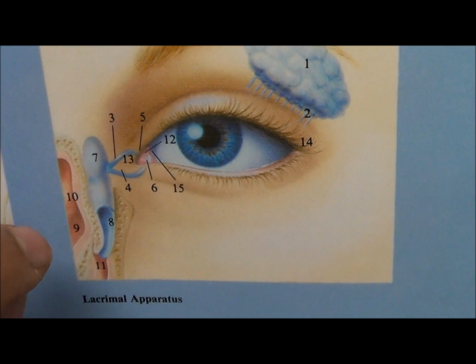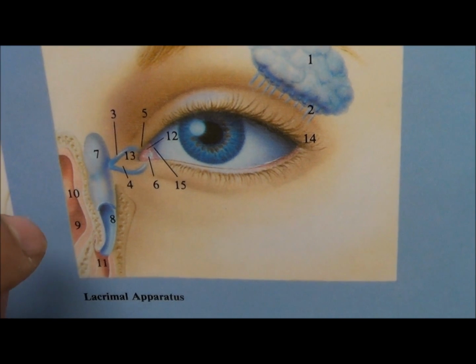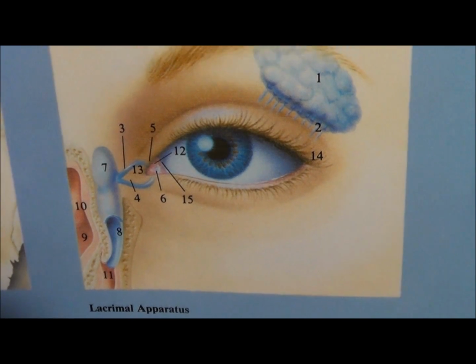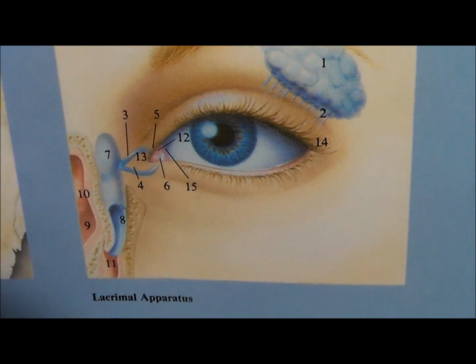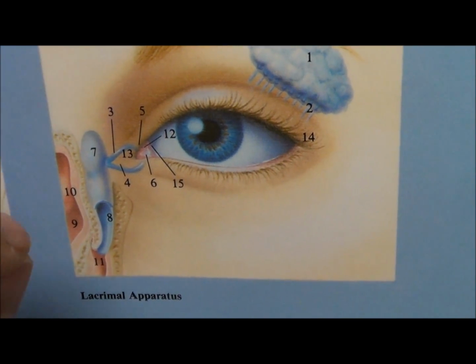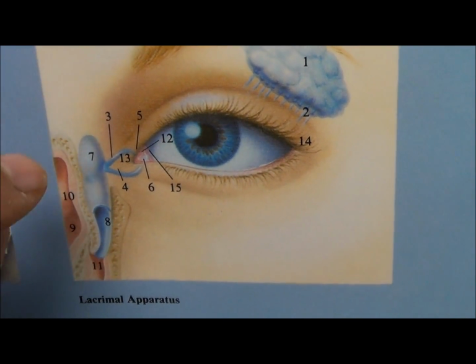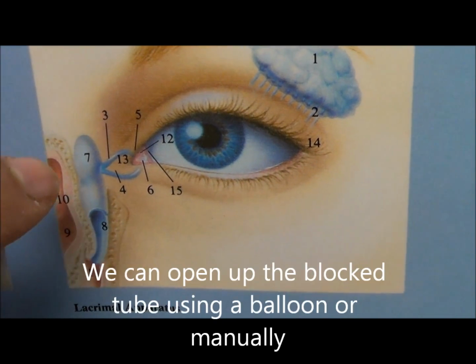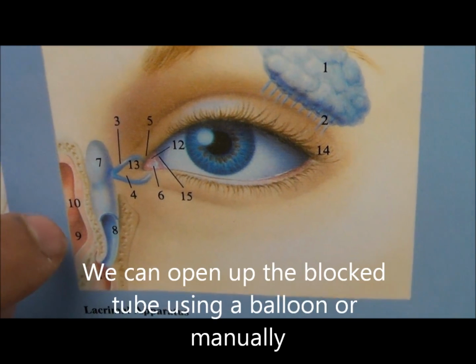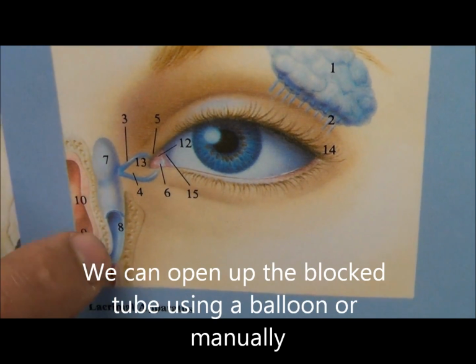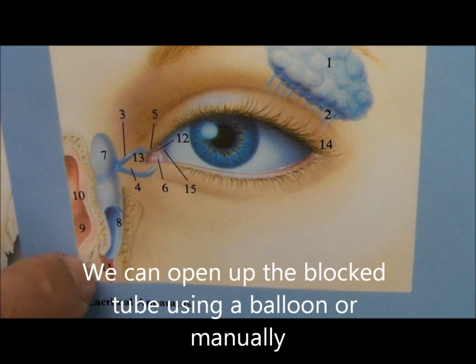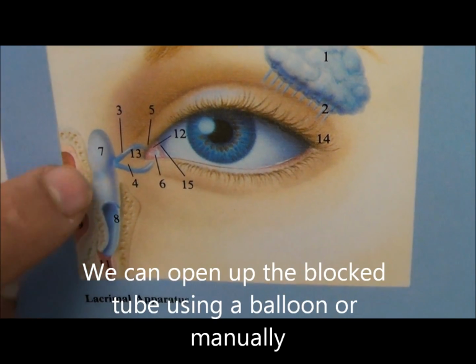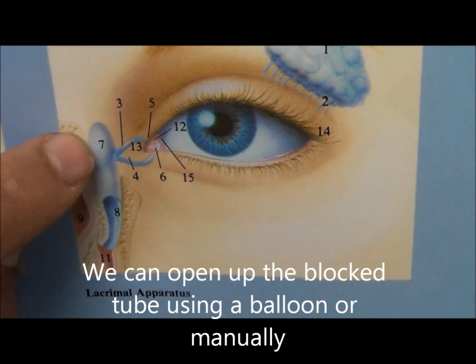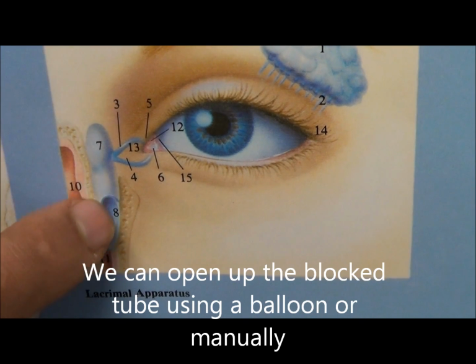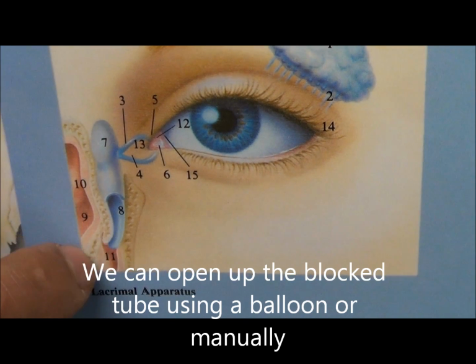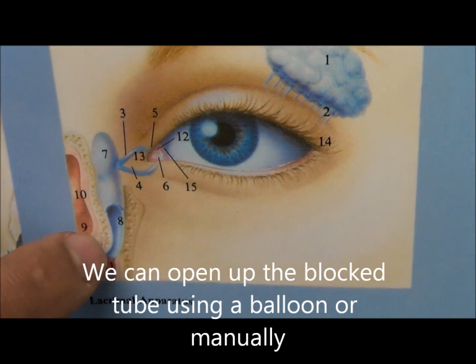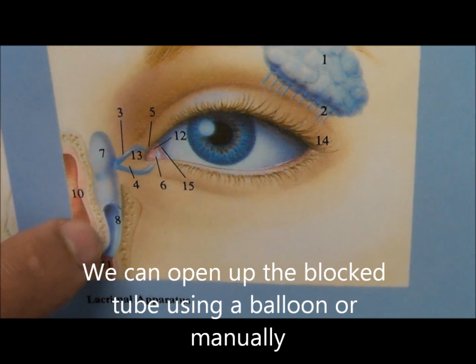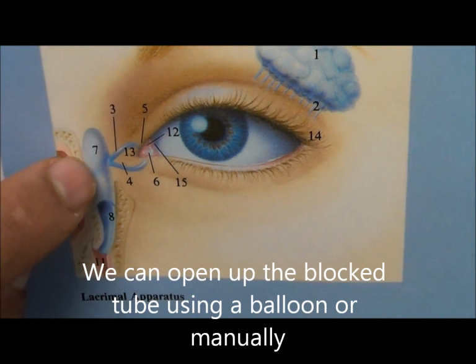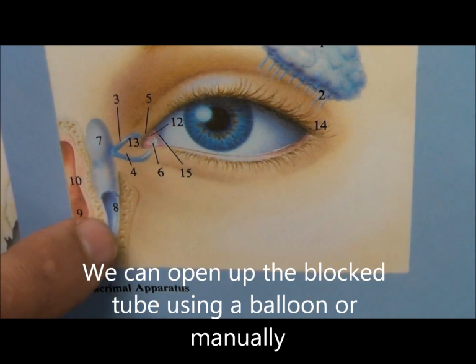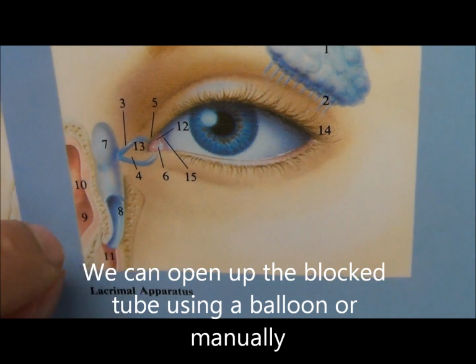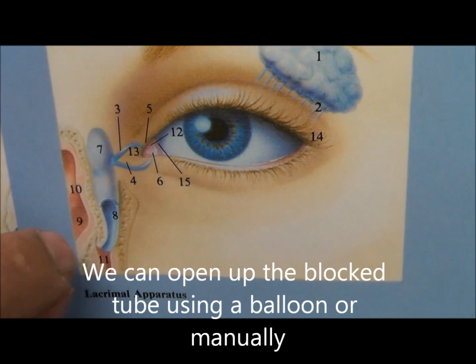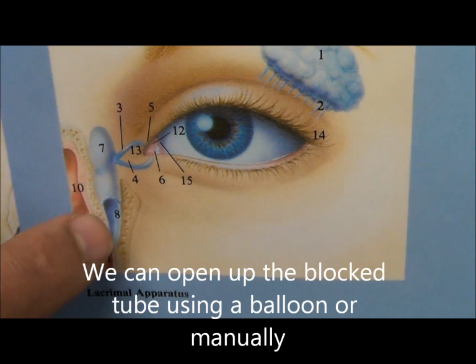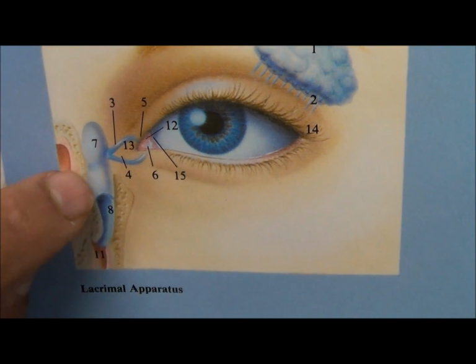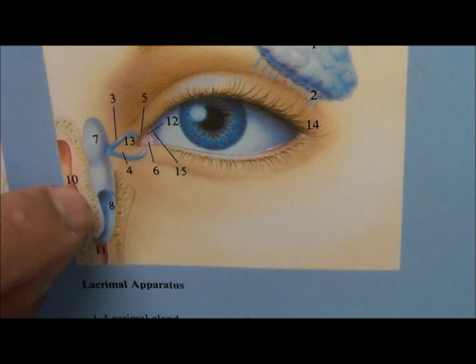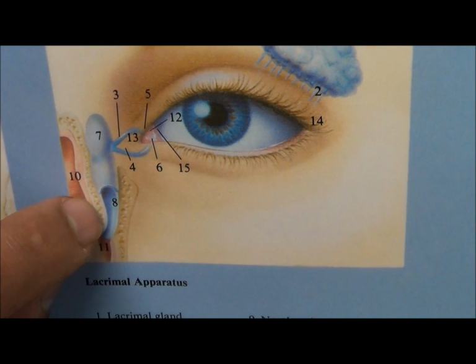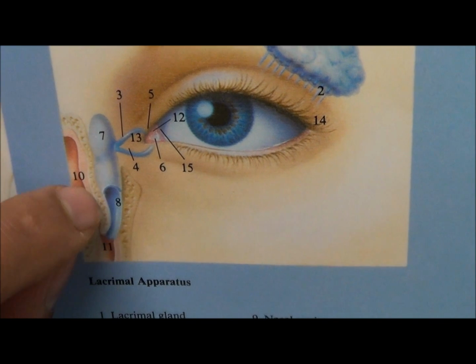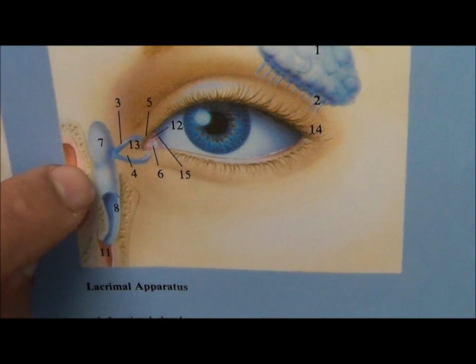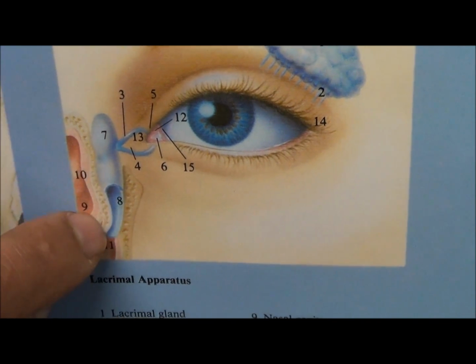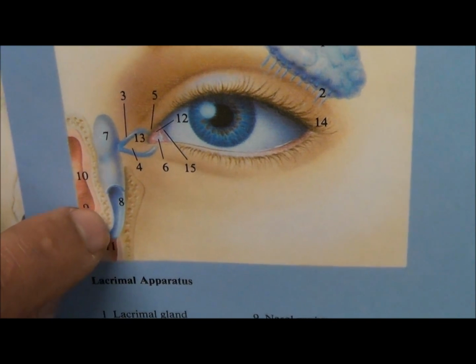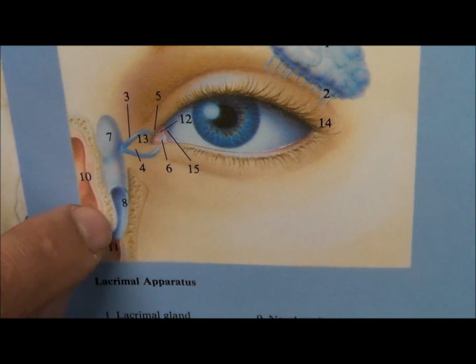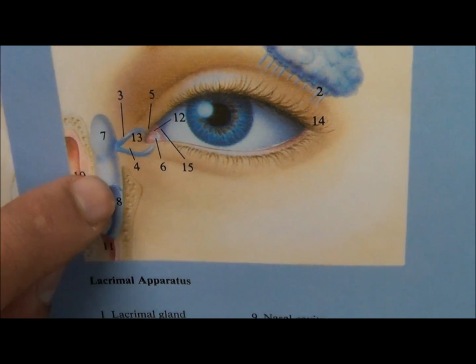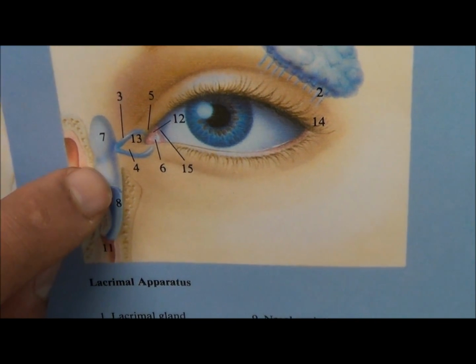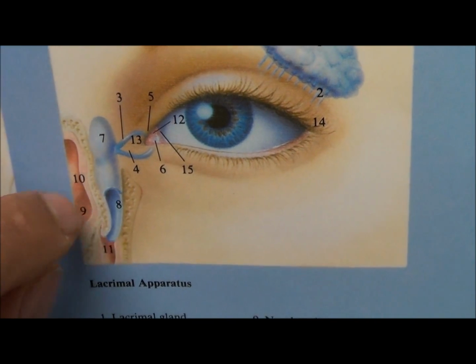What we do with this transnasal DCR is we actually go into the system and we're able to stretch this narrowing. We can do it either using a balloon to widen it, or manually through the nose we're able to widen the system.